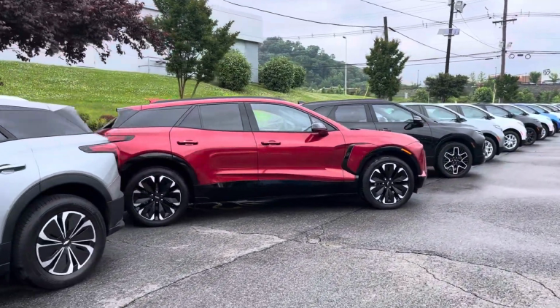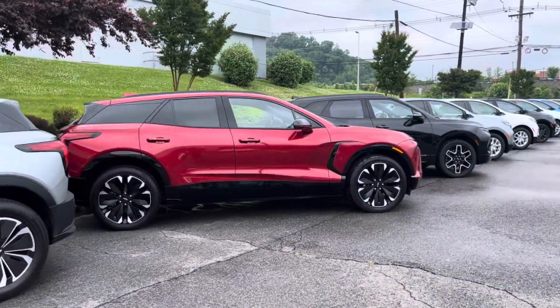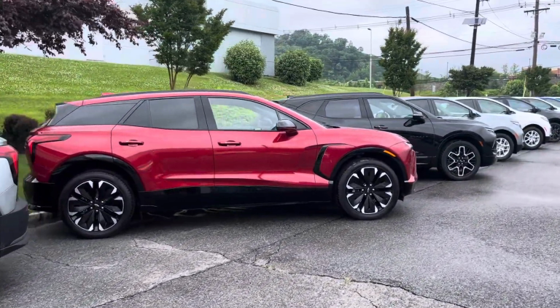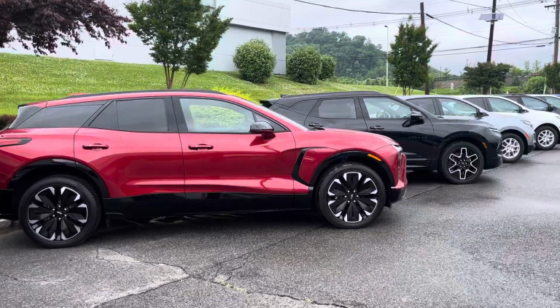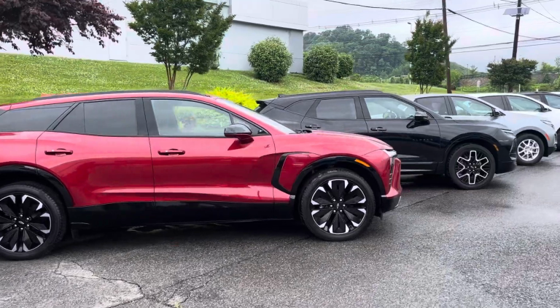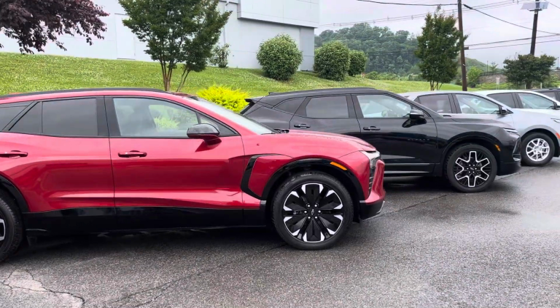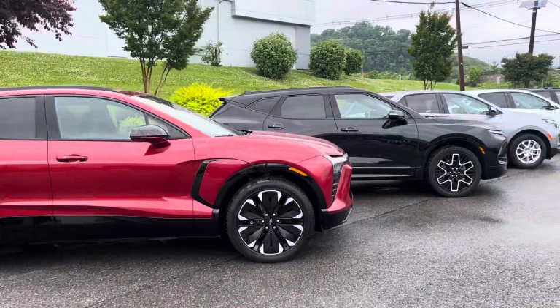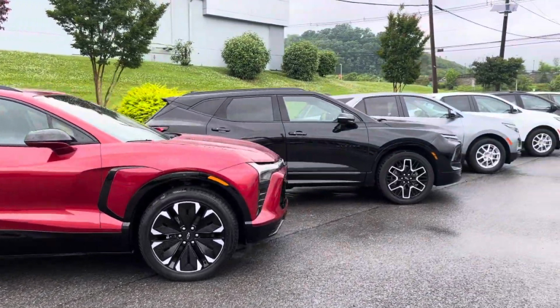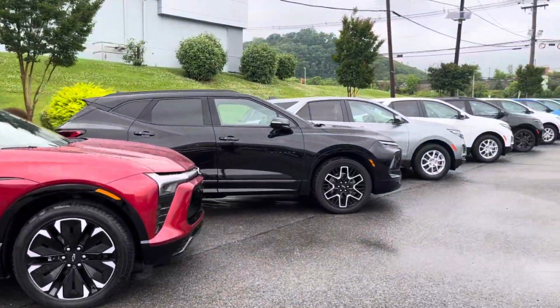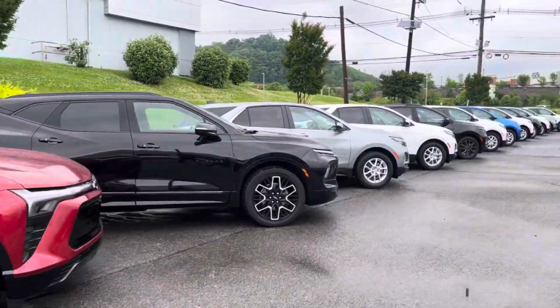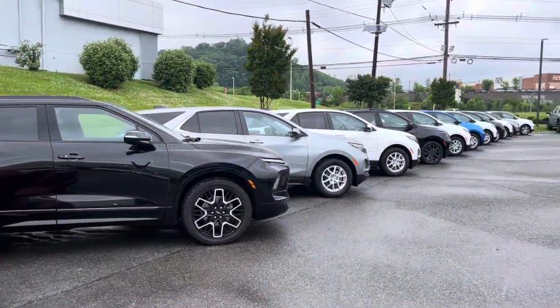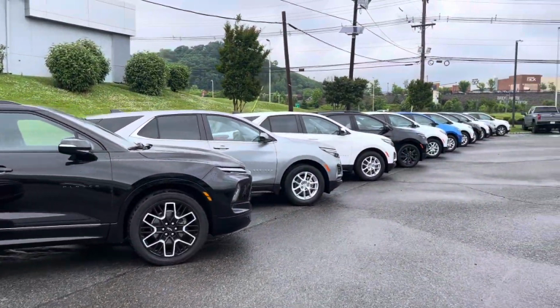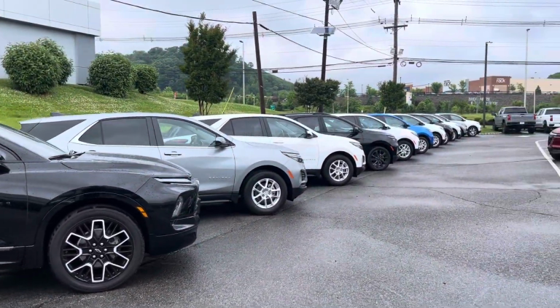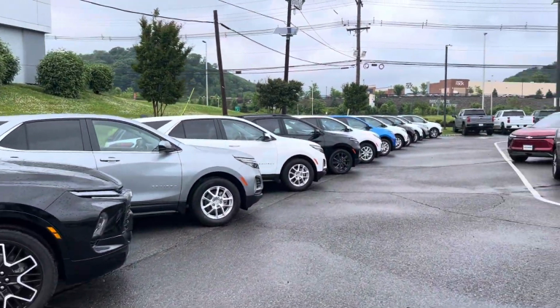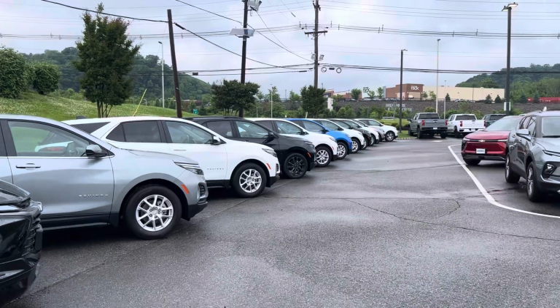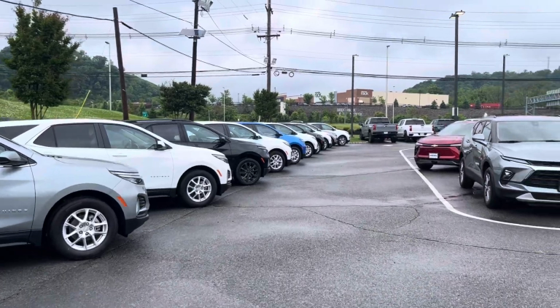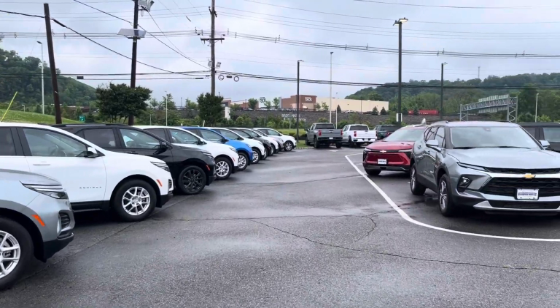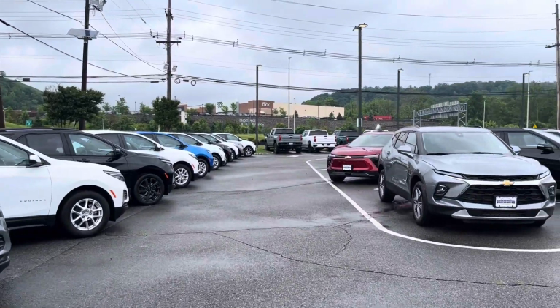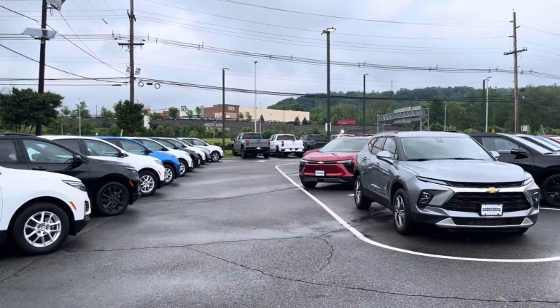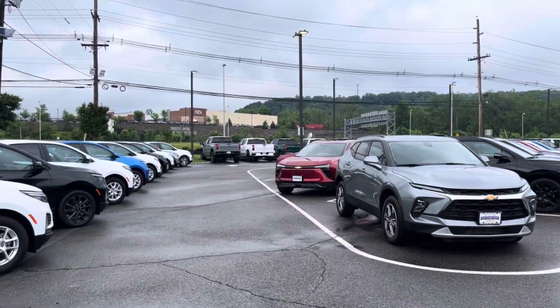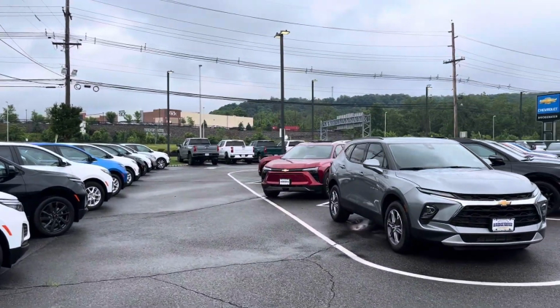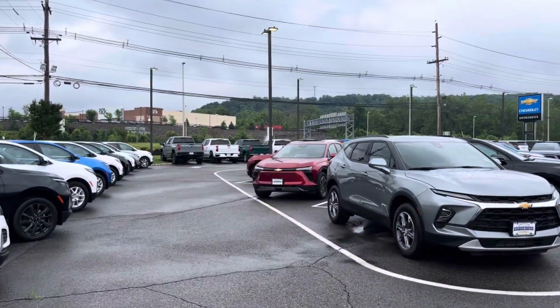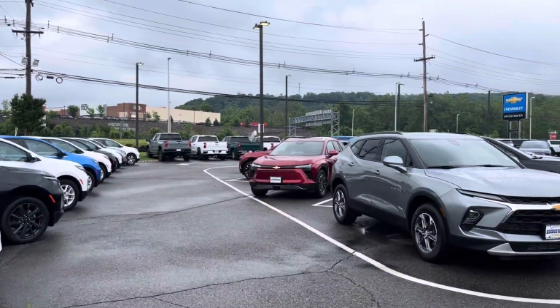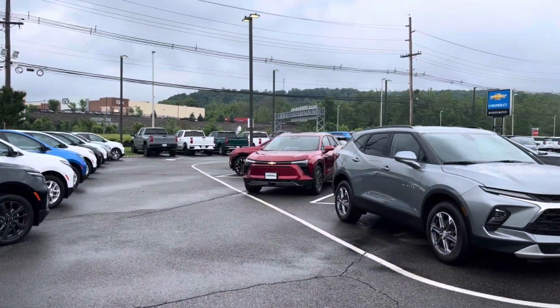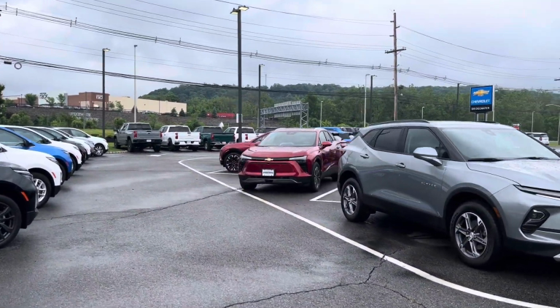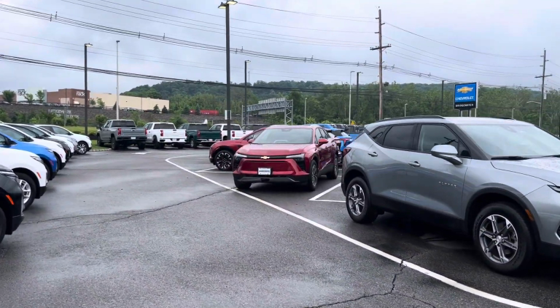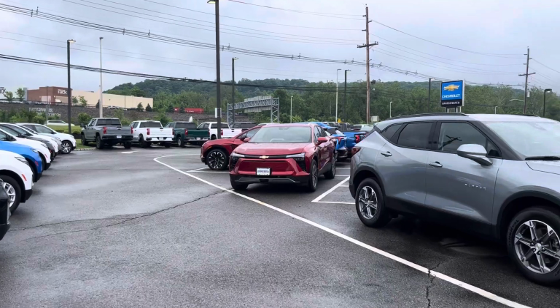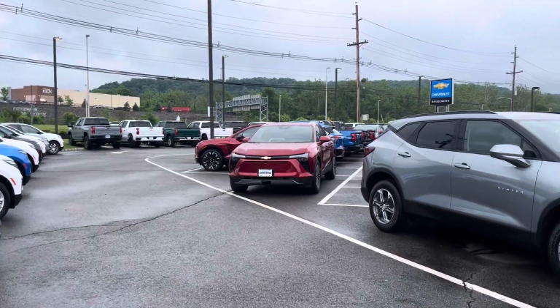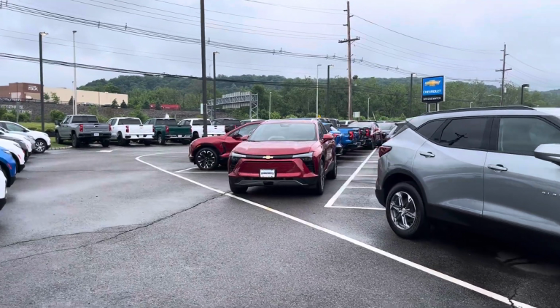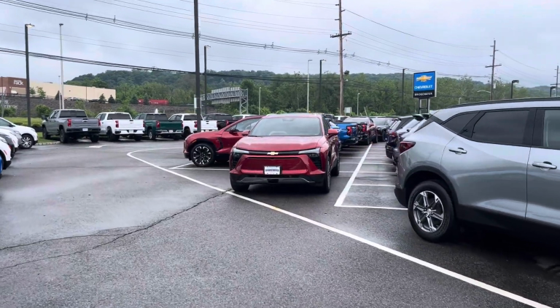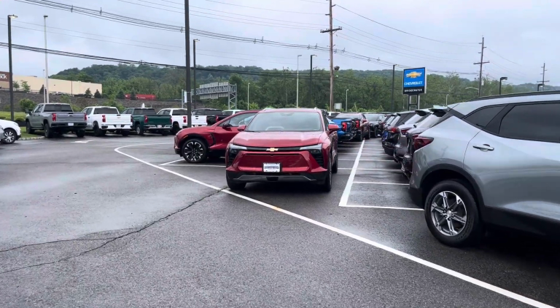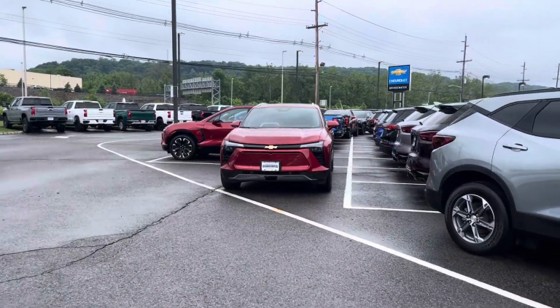I know you've been to our store and our service department before, but got a couple different options for you when you get here. Like I said, we're leaning towards that EV model, so just wanted to show you — I've got quite a few here that I think will fit perfectly for y'all.